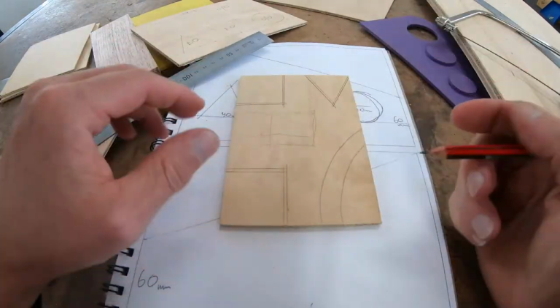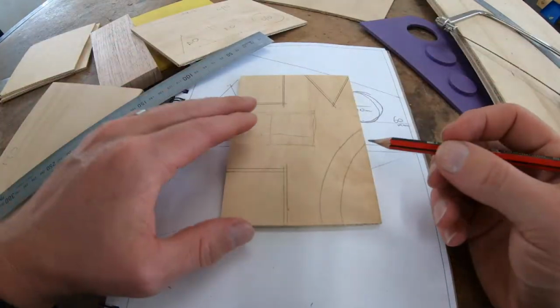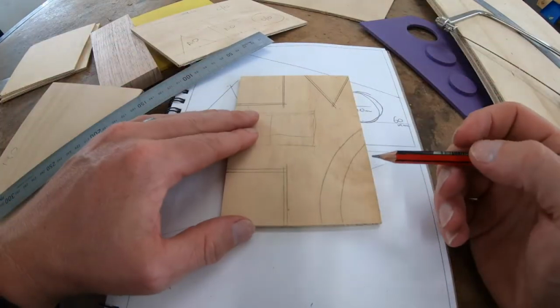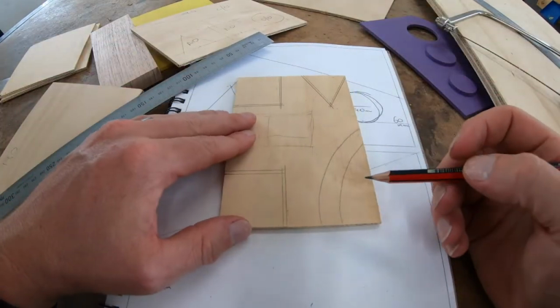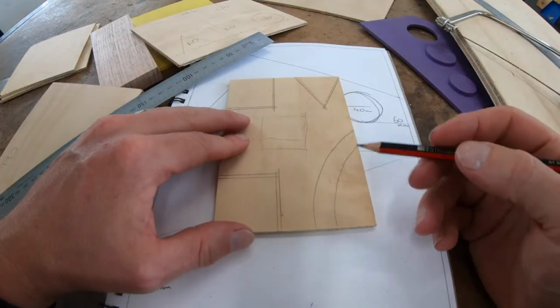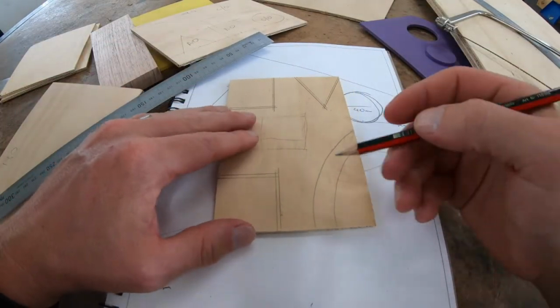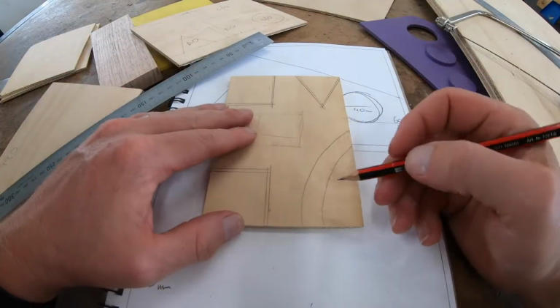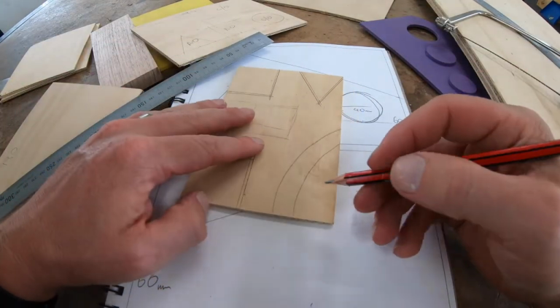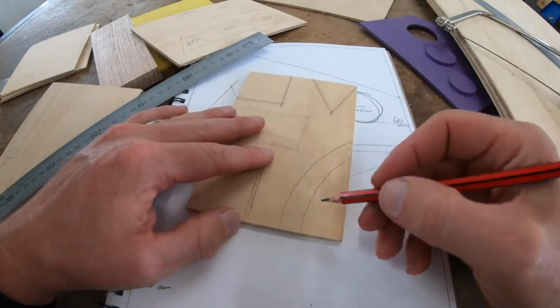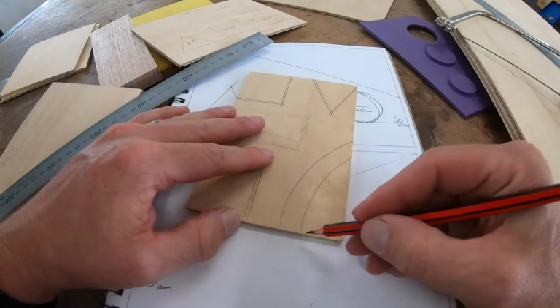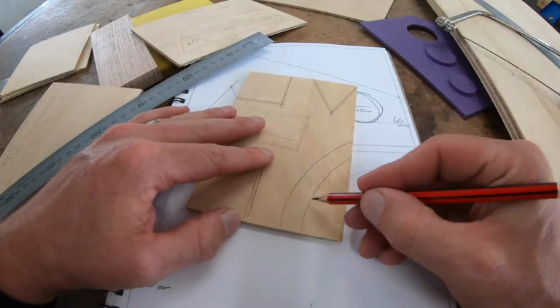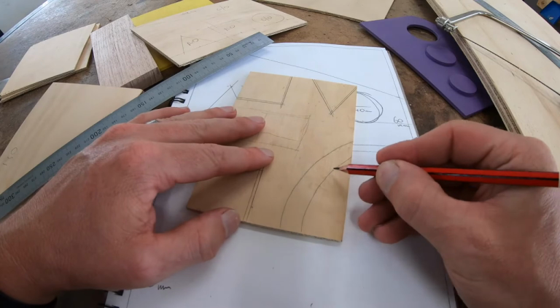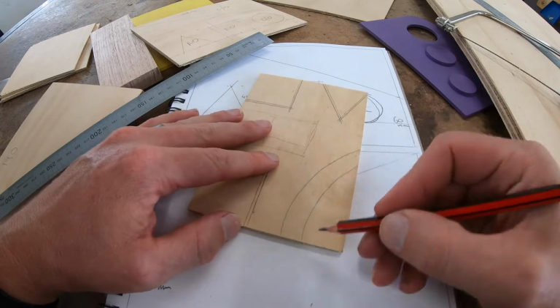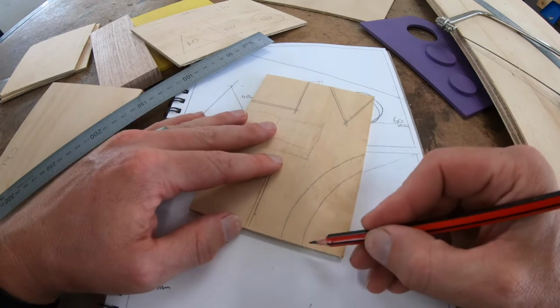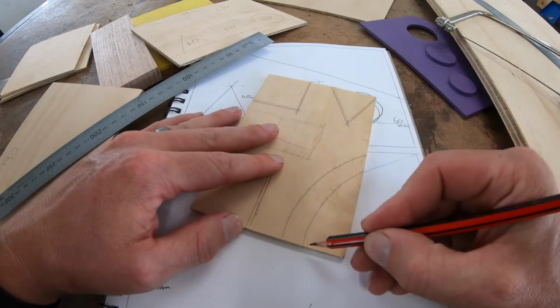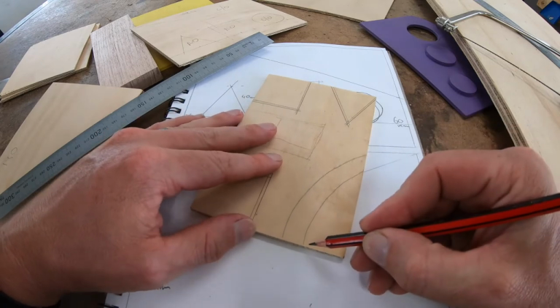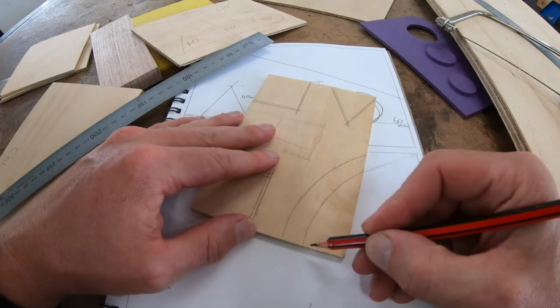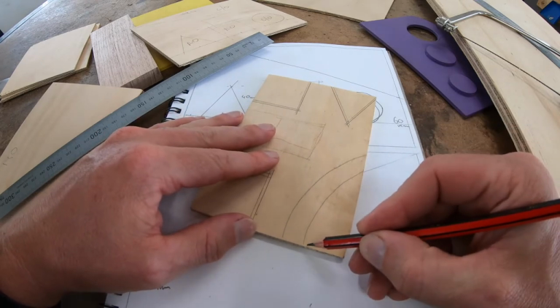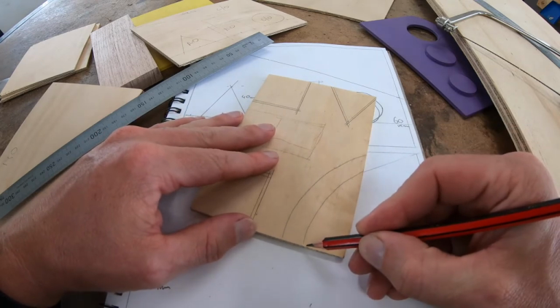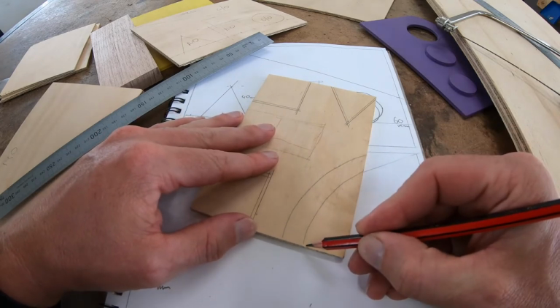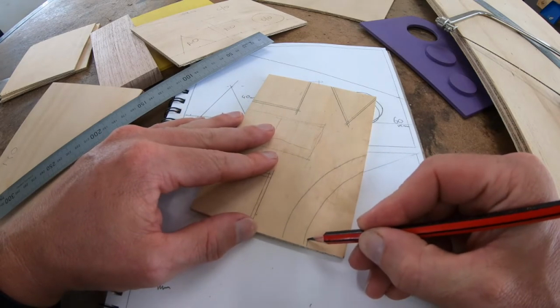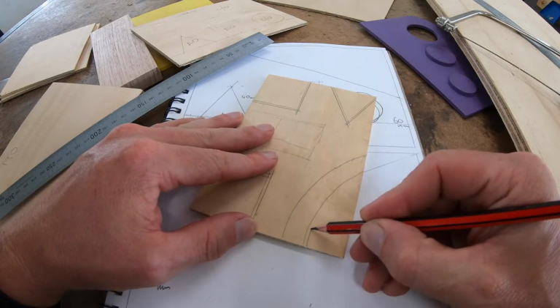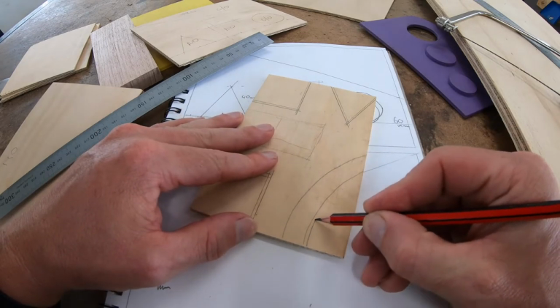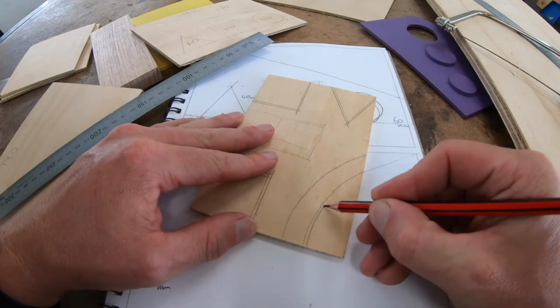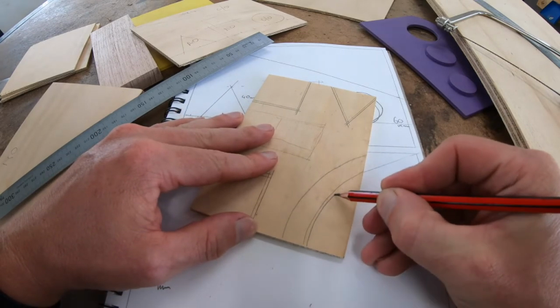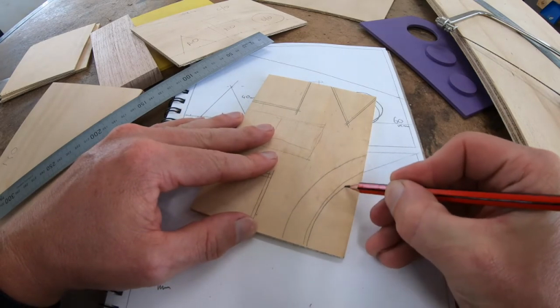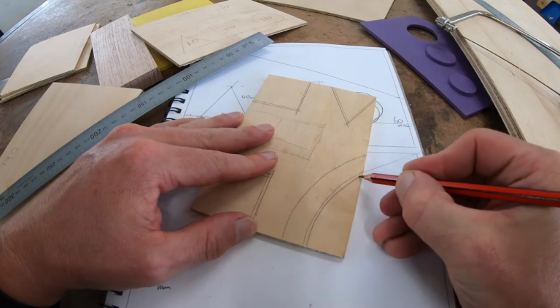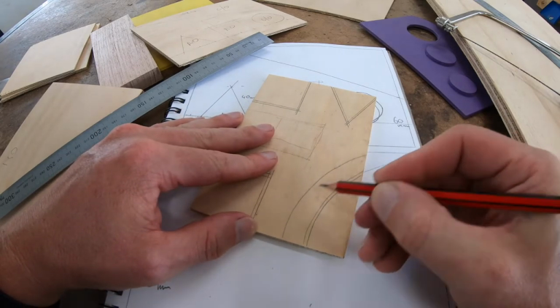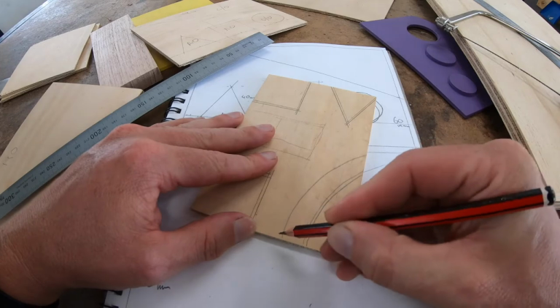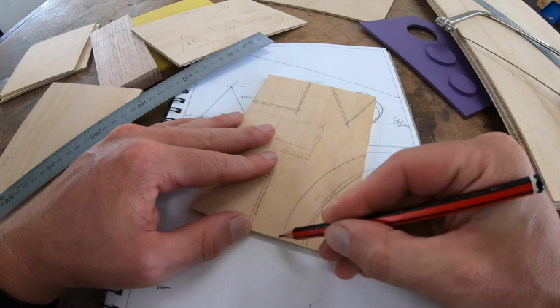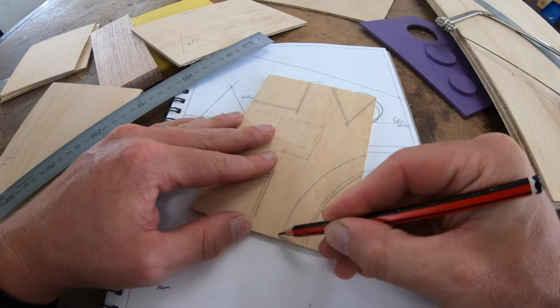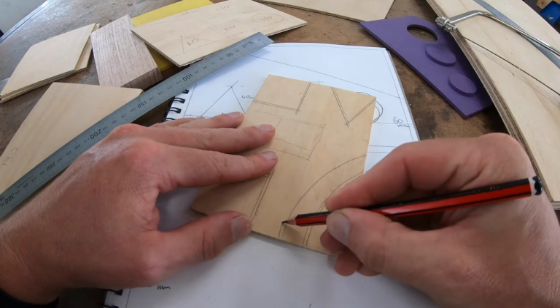I've just slowed the video down to get this curve. I can't do that with a rule, so I'm just going to do that freehand, nice and steady.